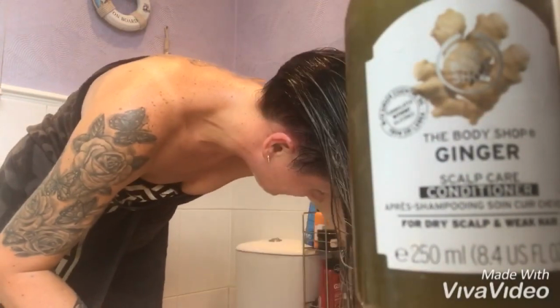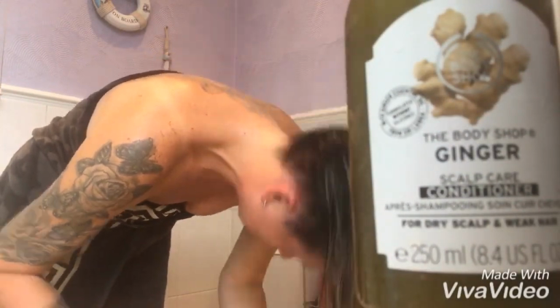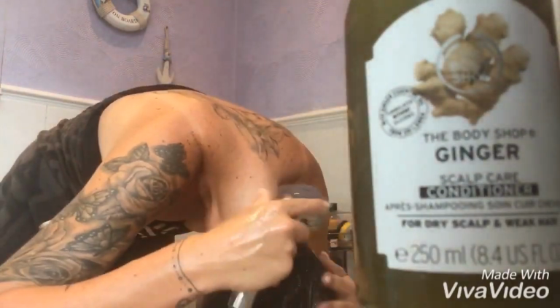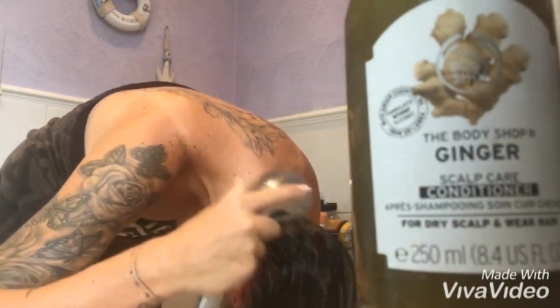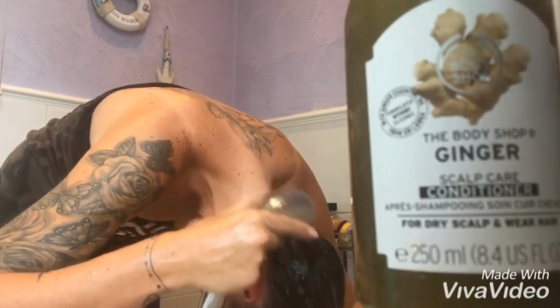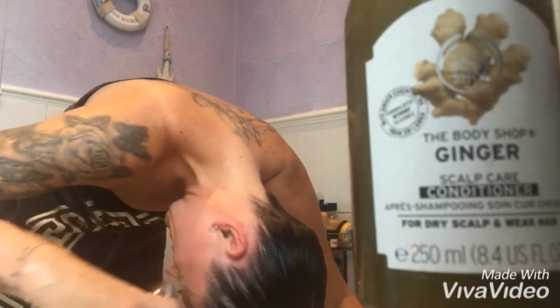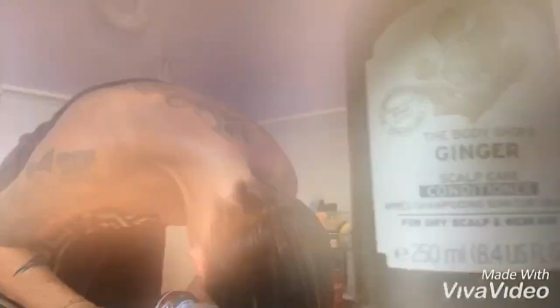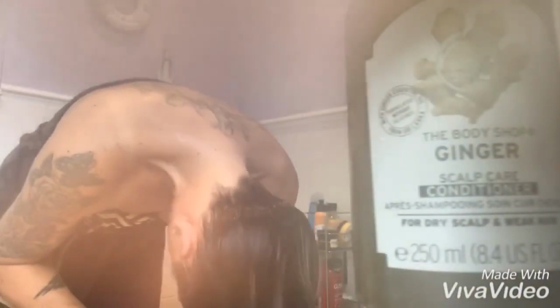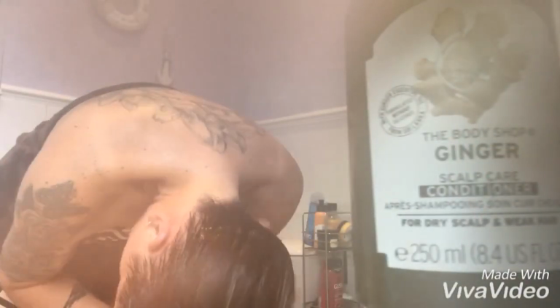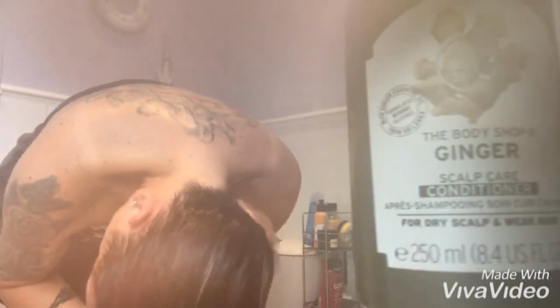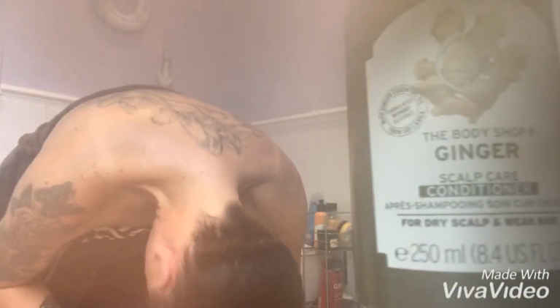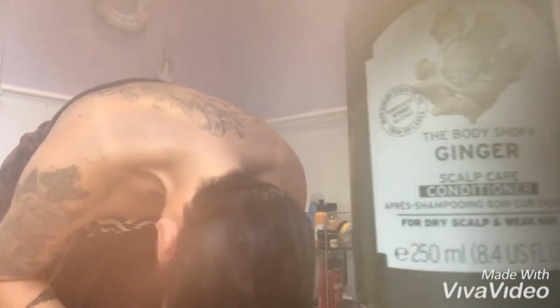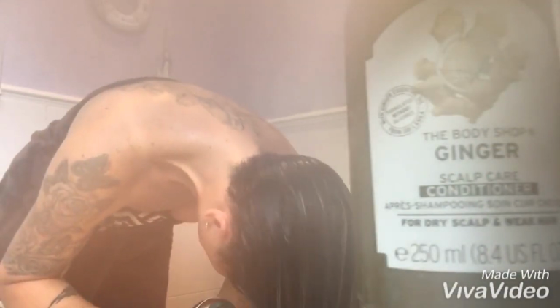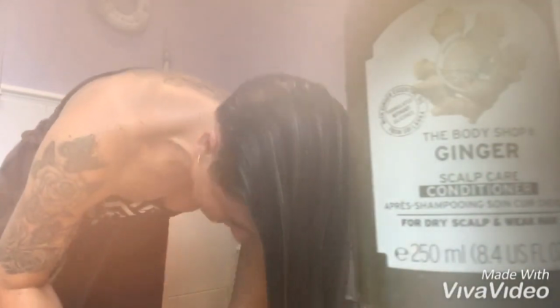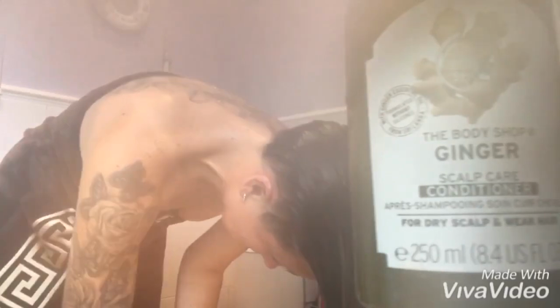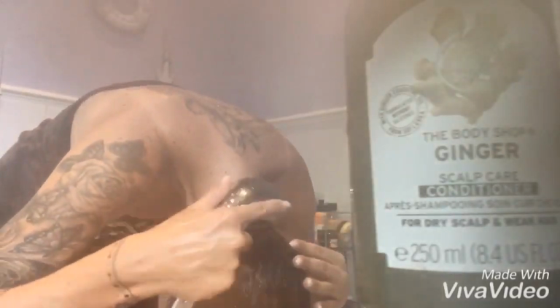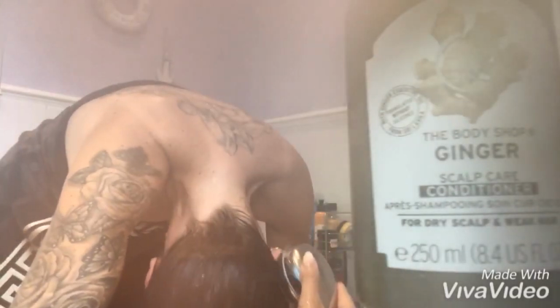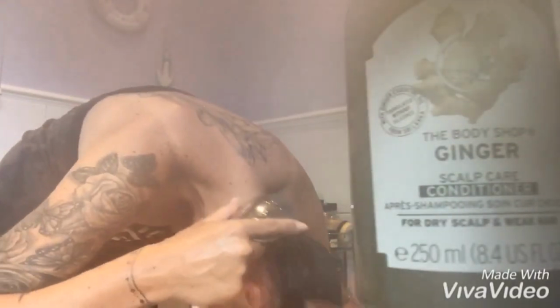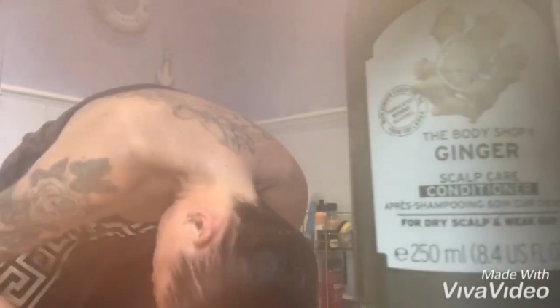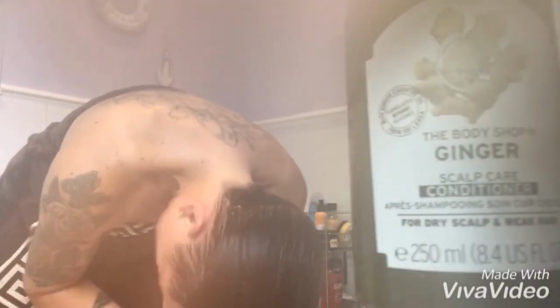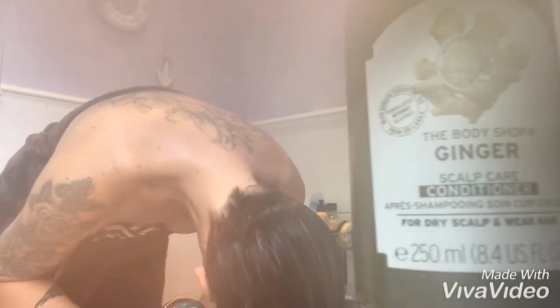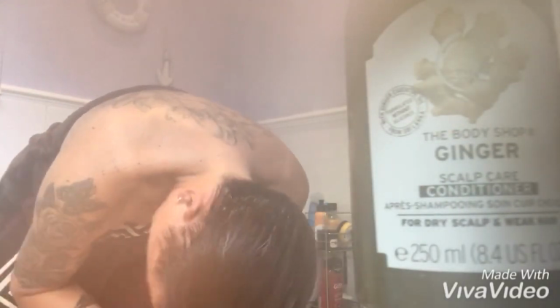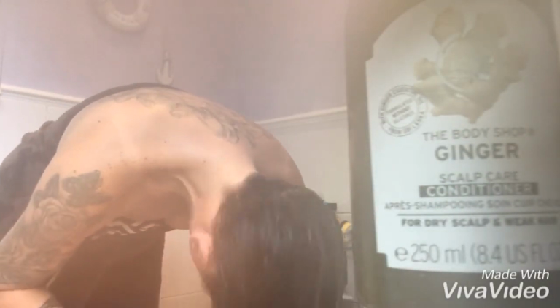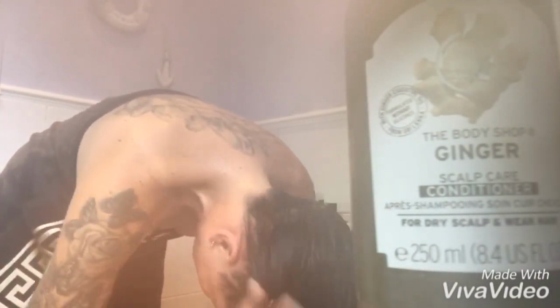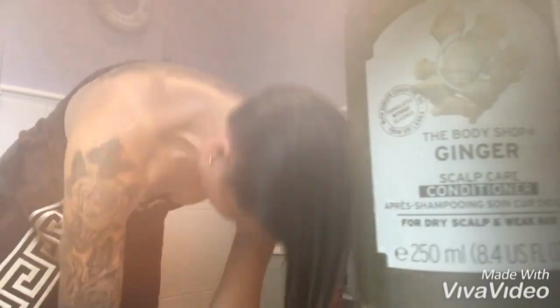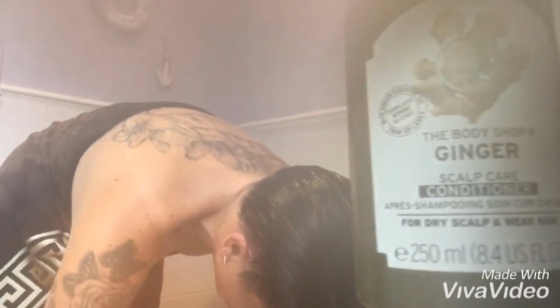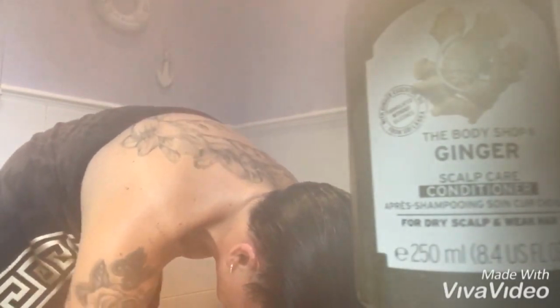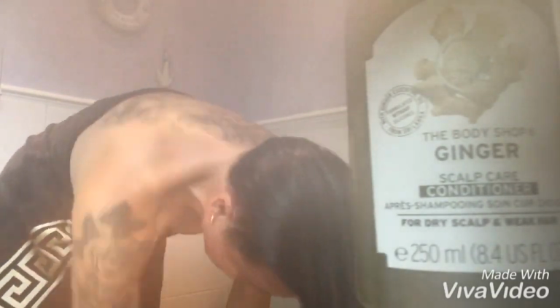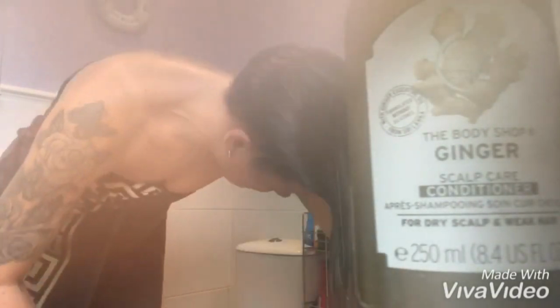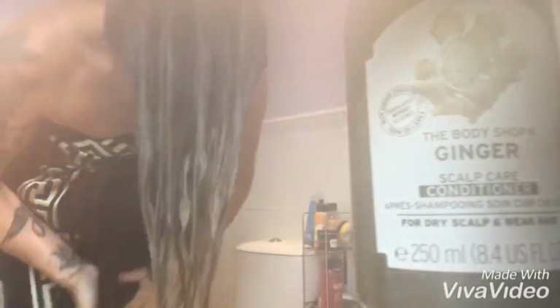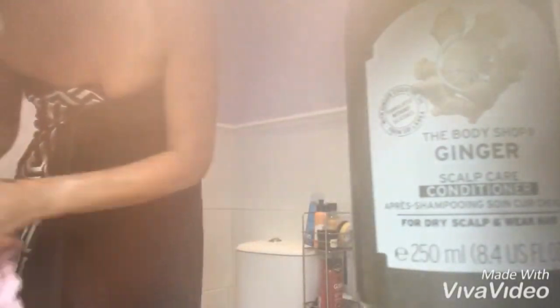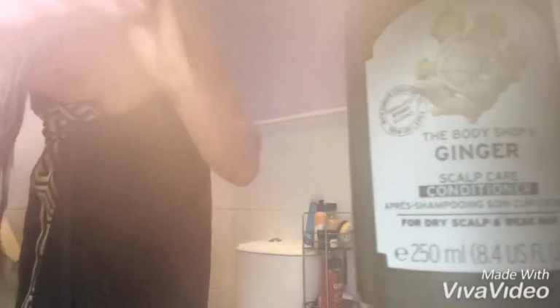They really are the perfect duo and perfect if your head just needs that little pick-me-up. It will definitely leave you feeling soothed and leaves your hair feeling cleansed and revitalised. It also smells absolutely amazing.